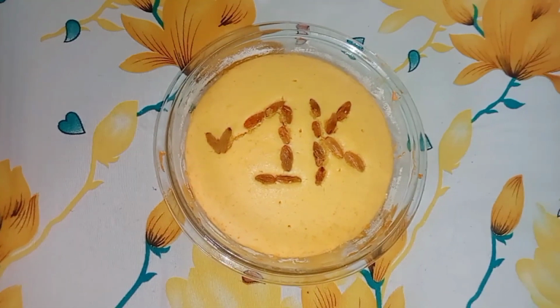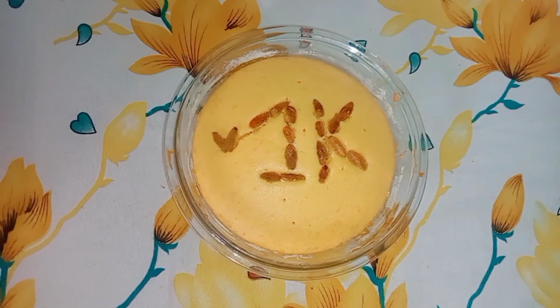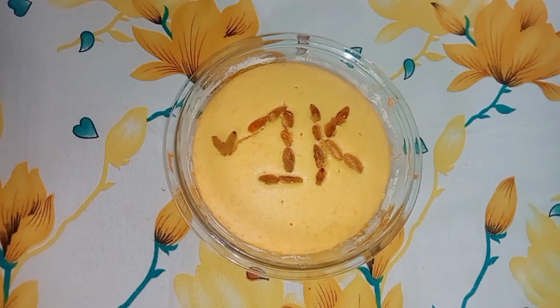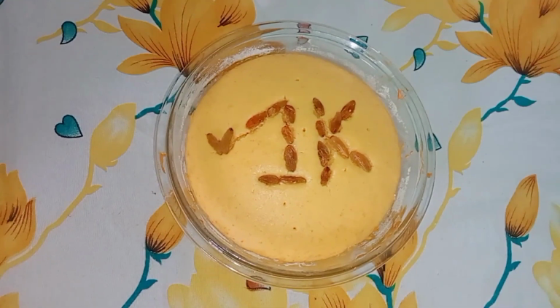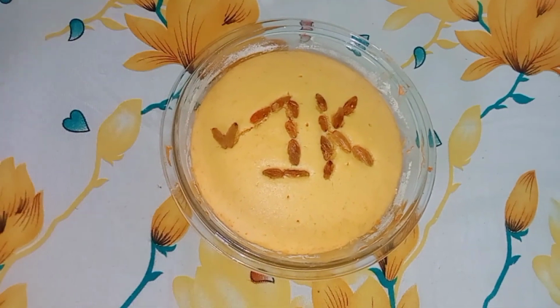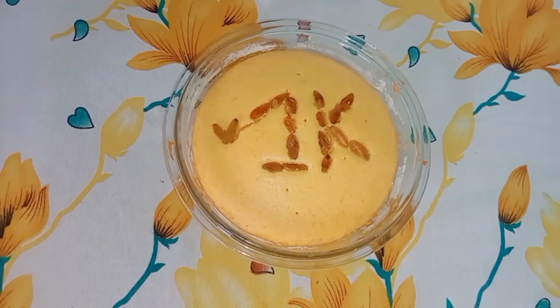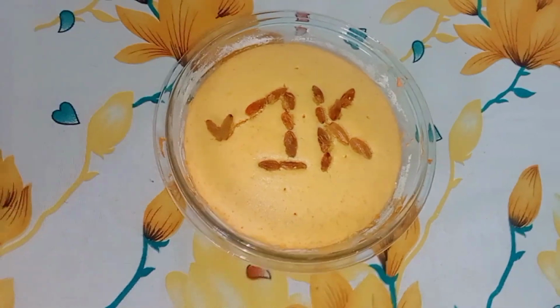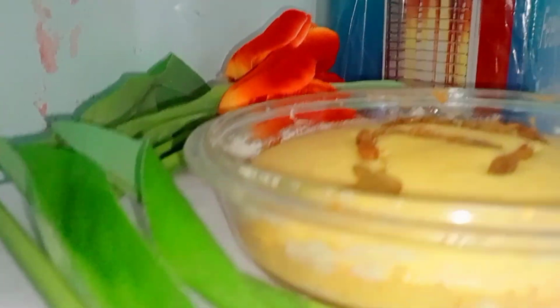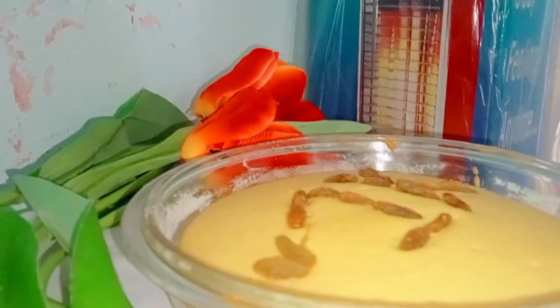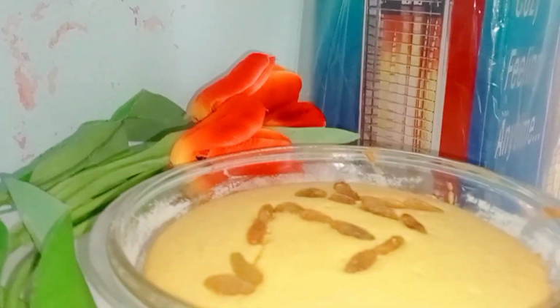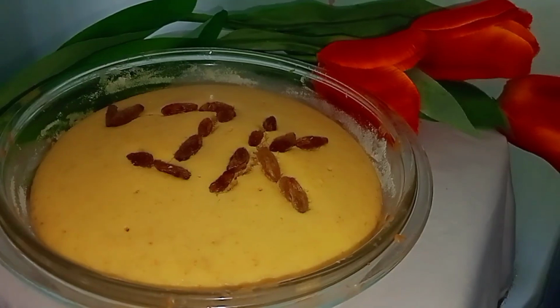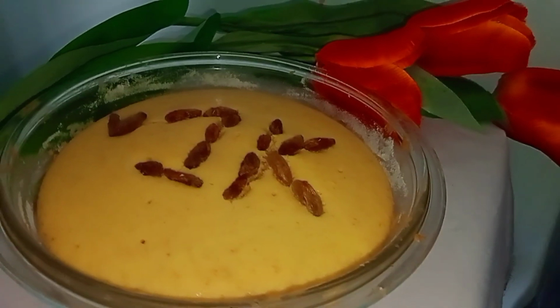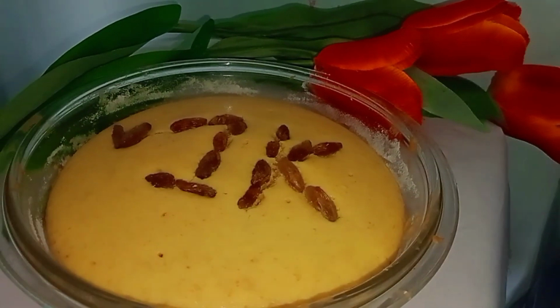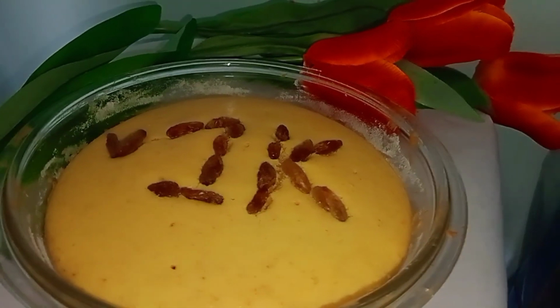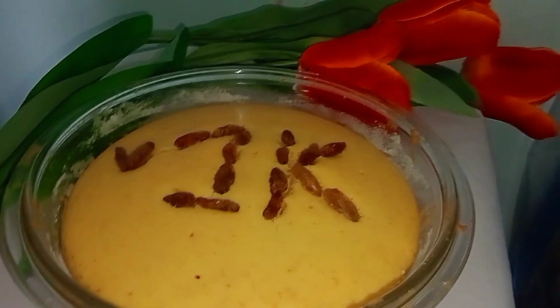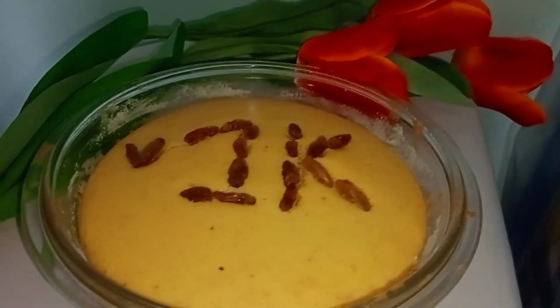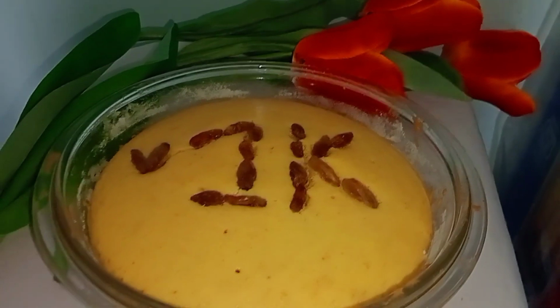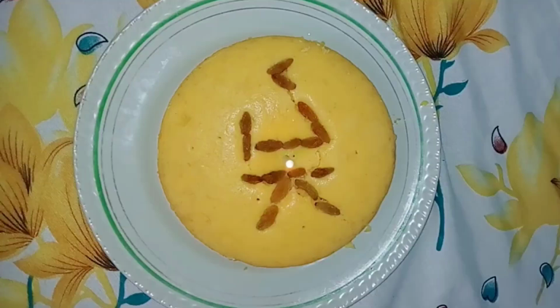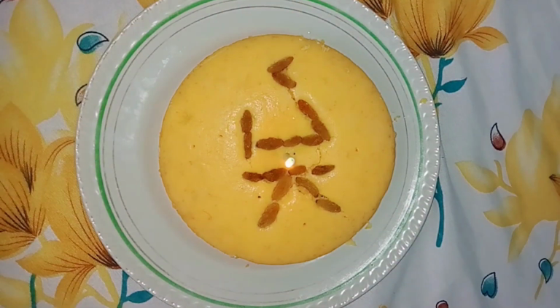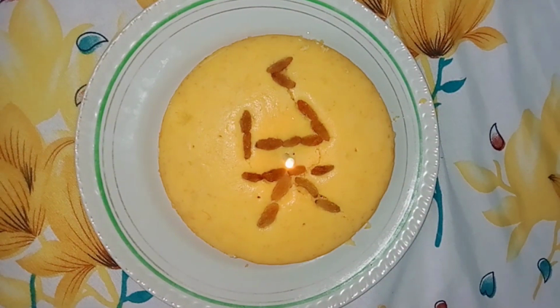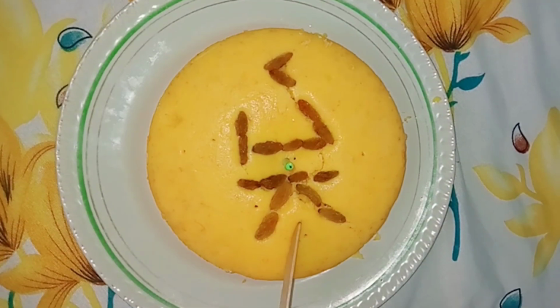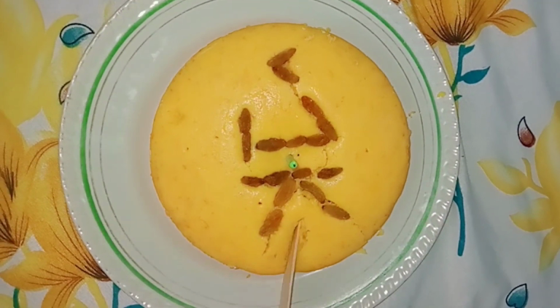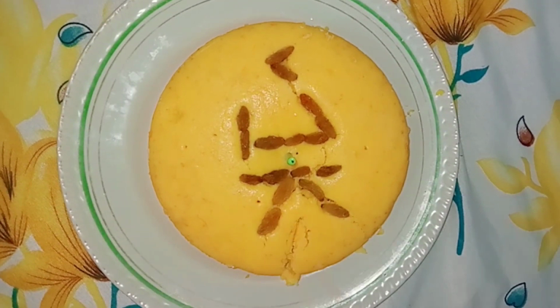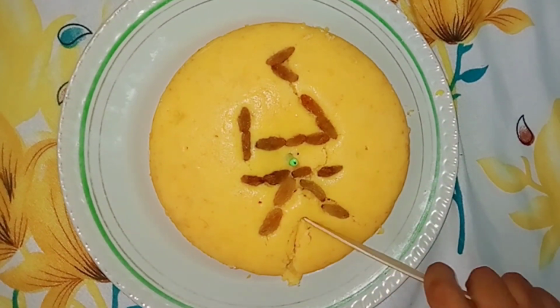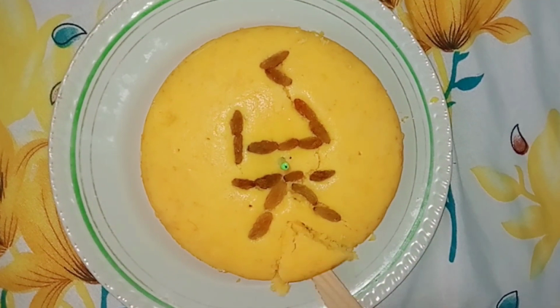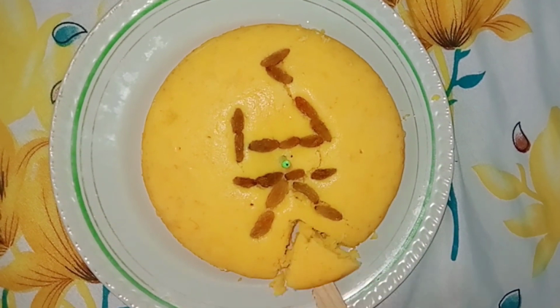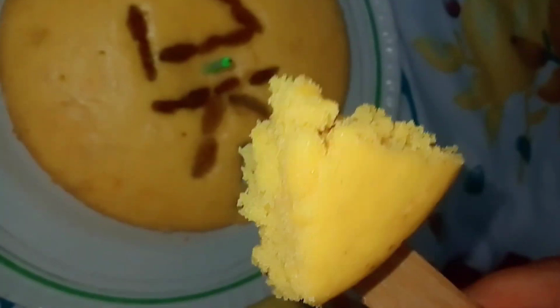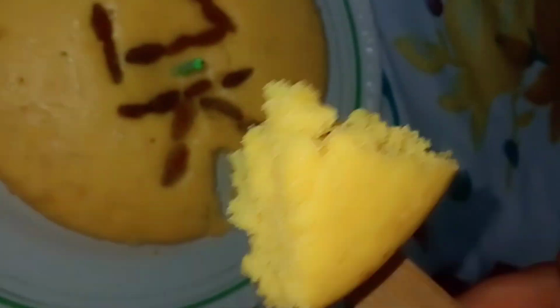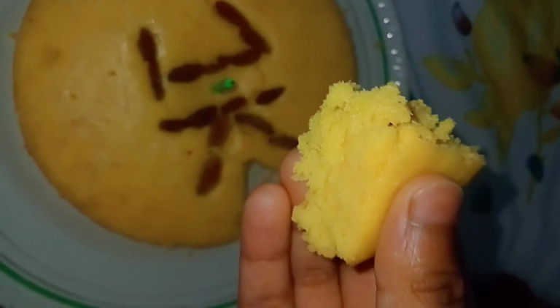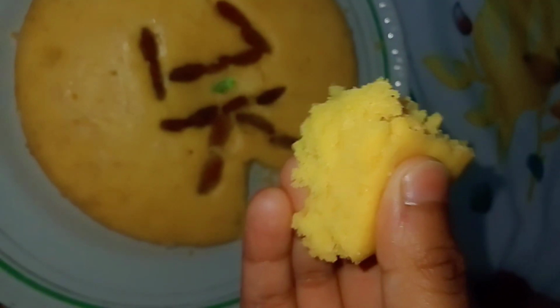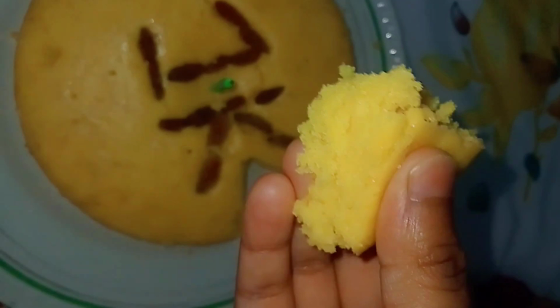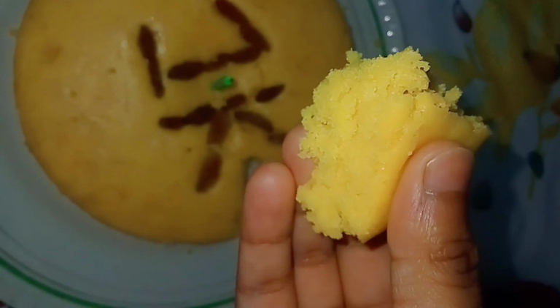It was also very tasty. You should keep it in the same bowl for 2 hours so it will be cold. Then you can transfer it. You can see how spongy it is — it was very tasty, you should try it.